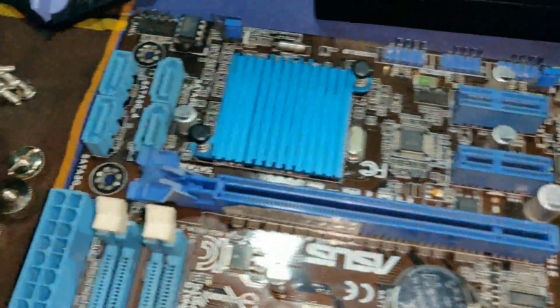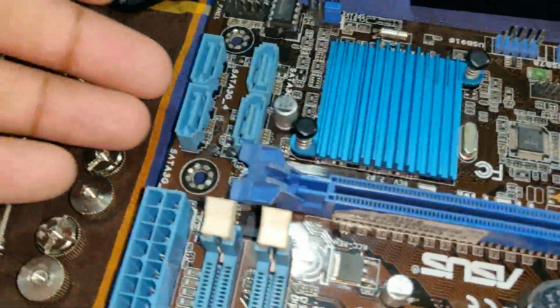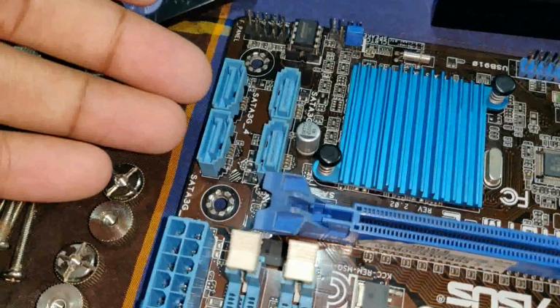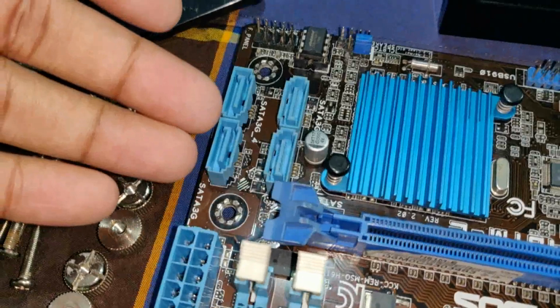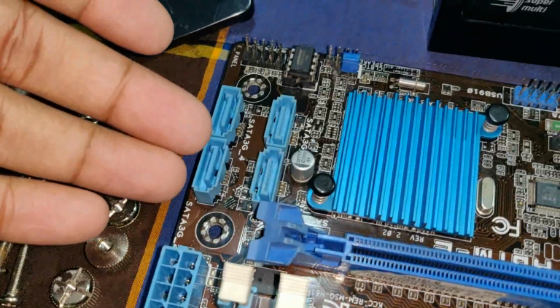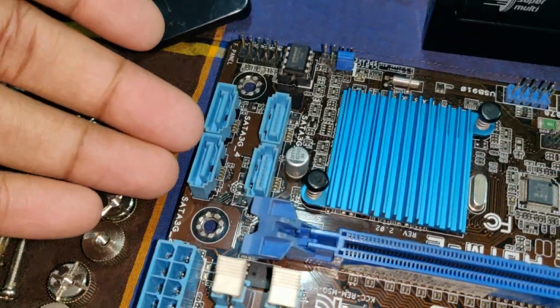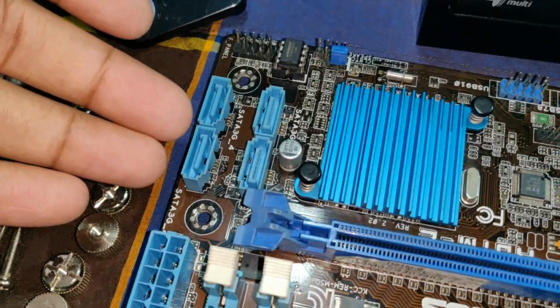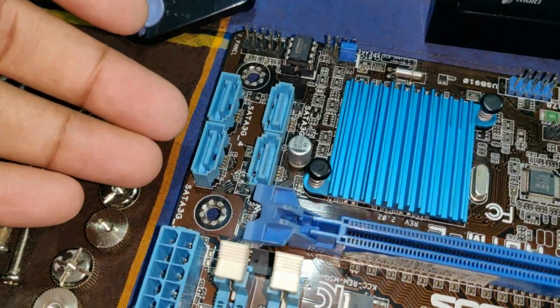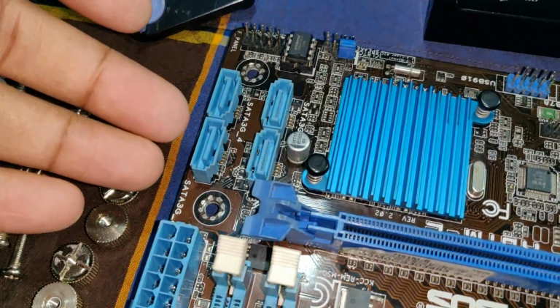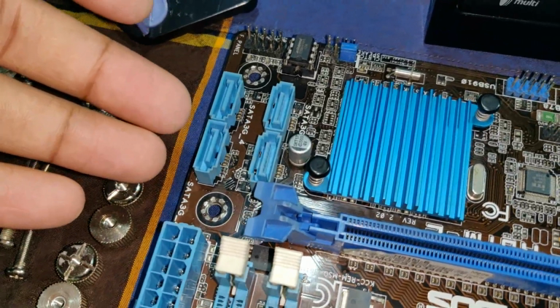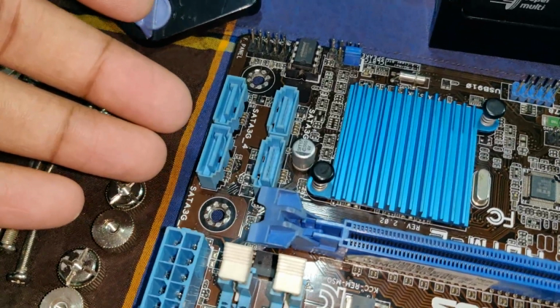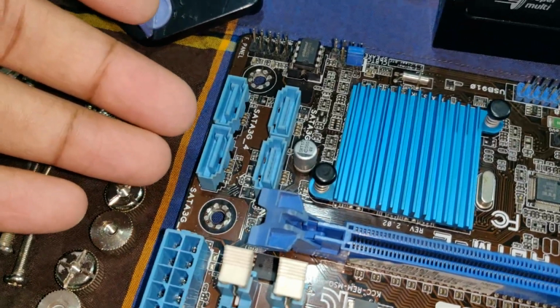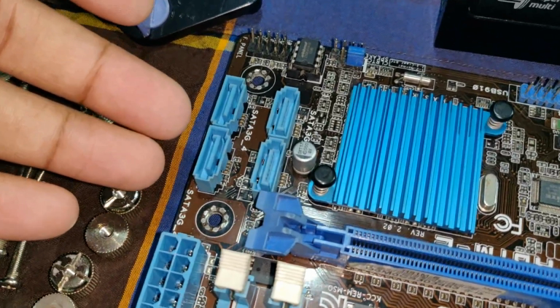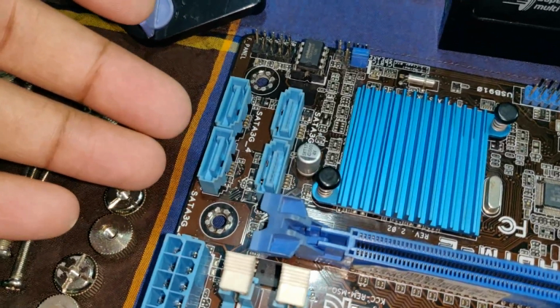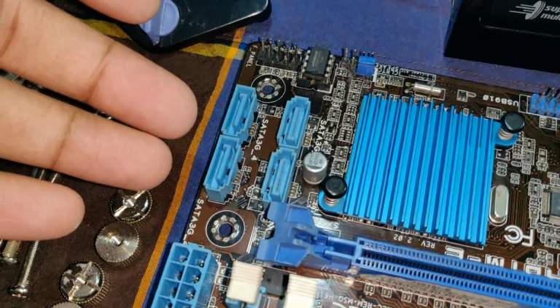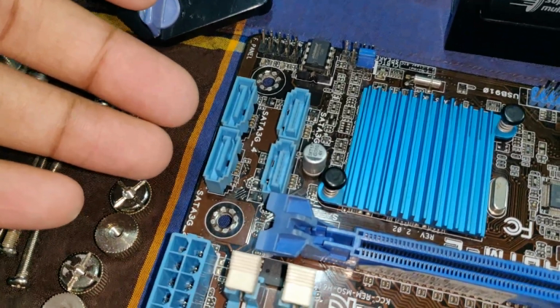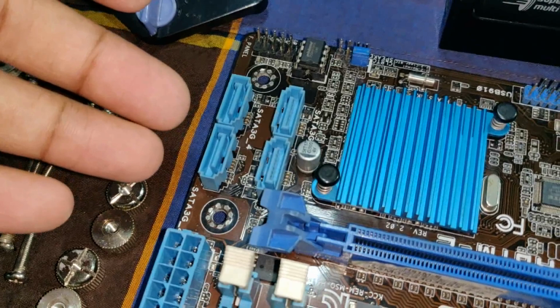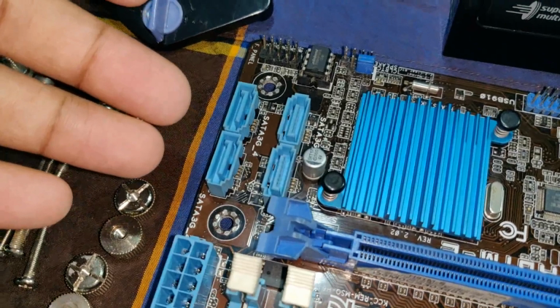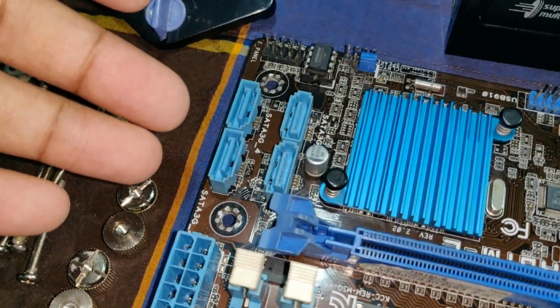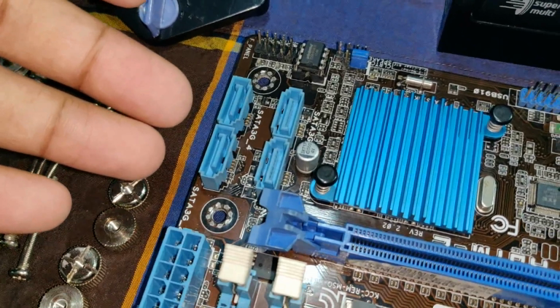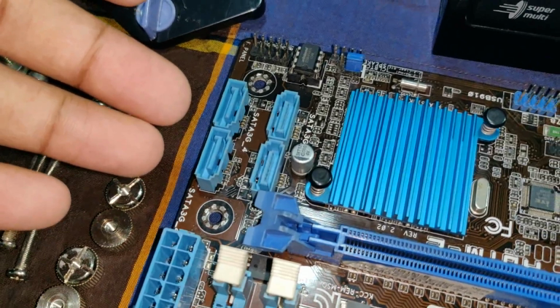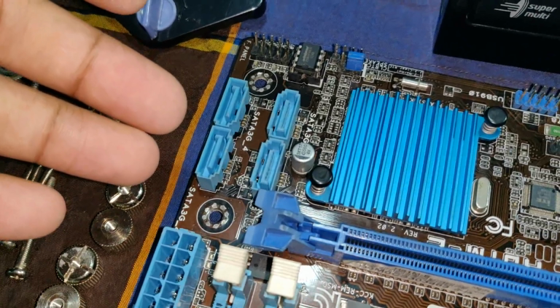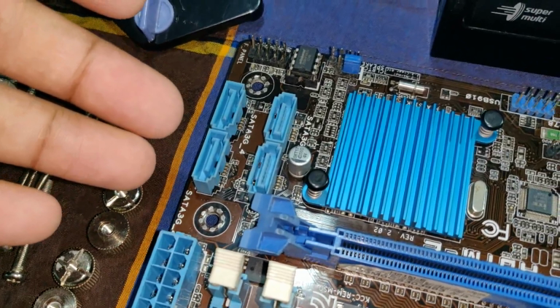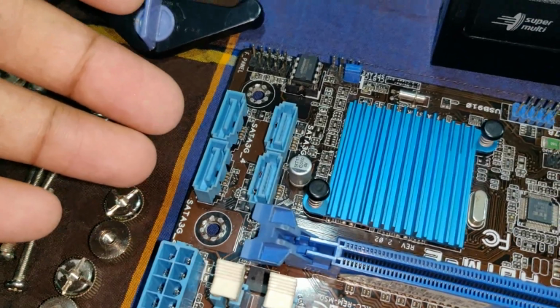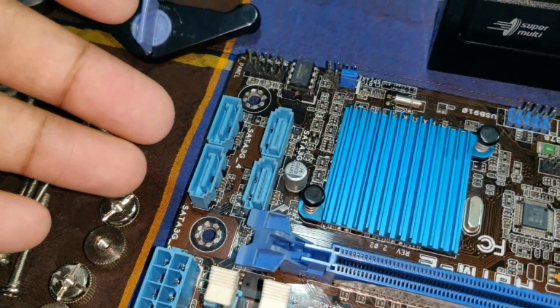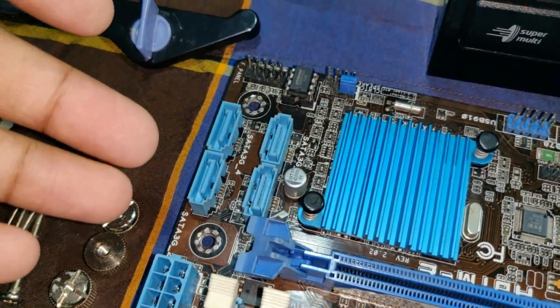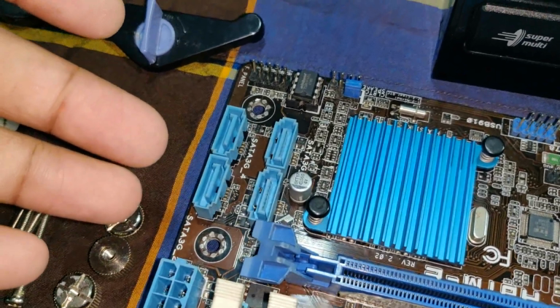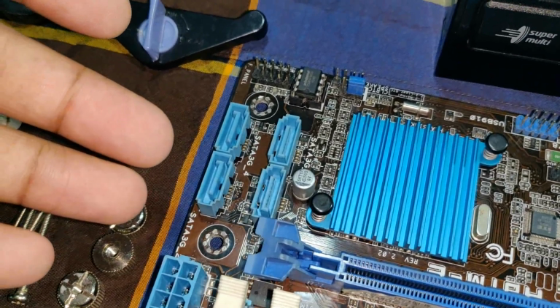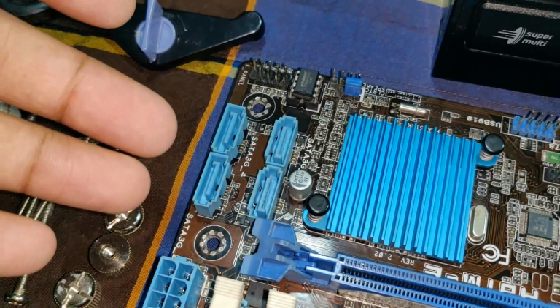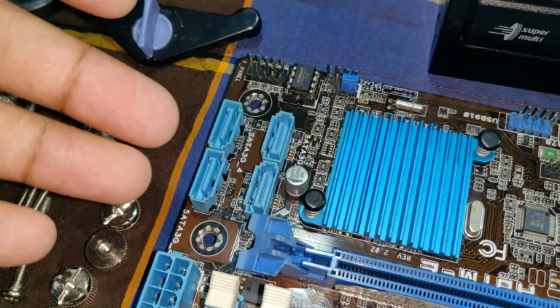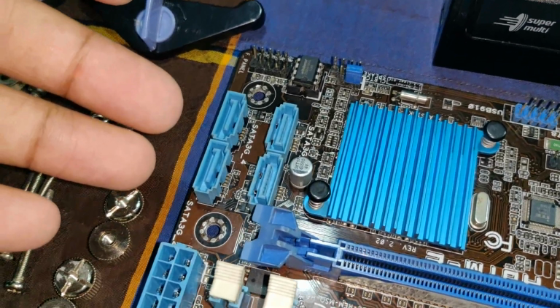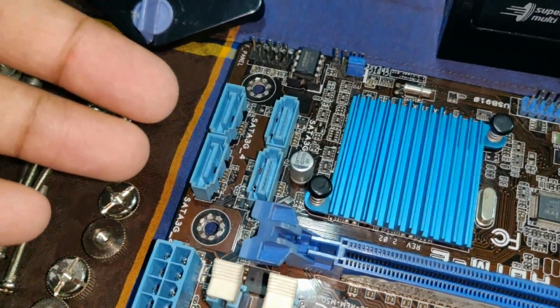This is the SATA port. This is the hard drive, DVD-ROM, and DVD-Writer. This is also the SATA port.